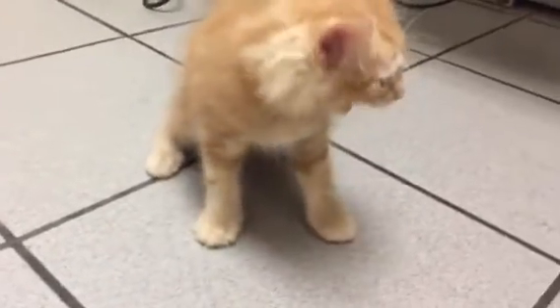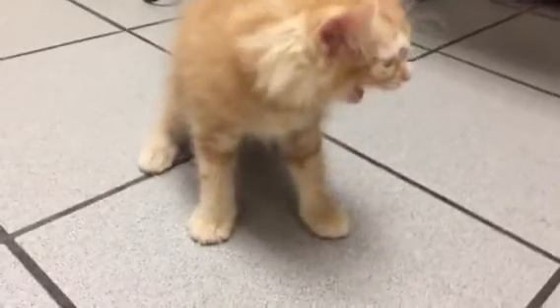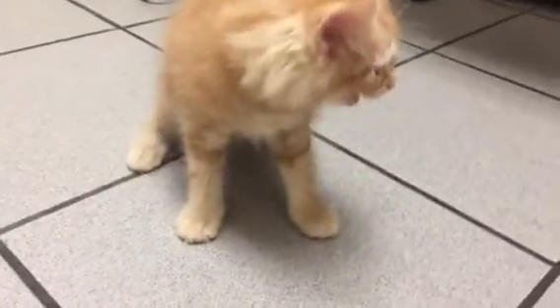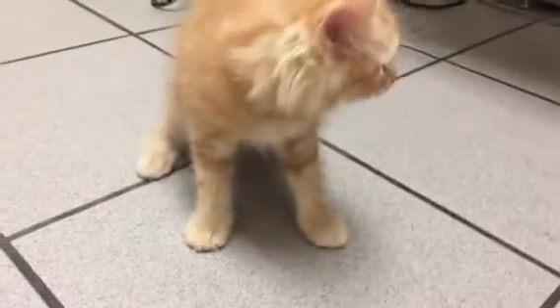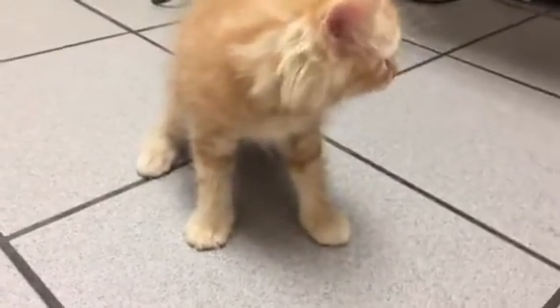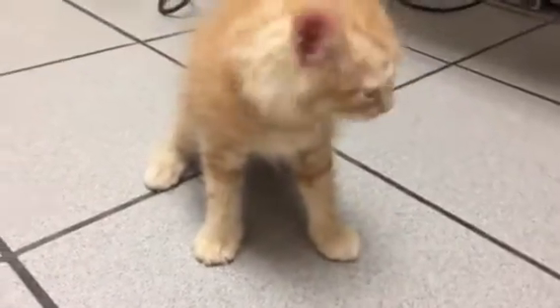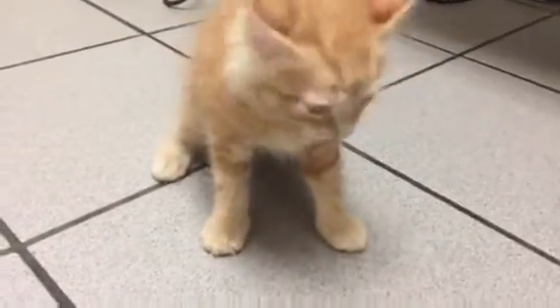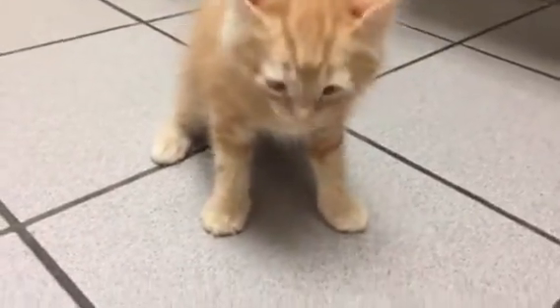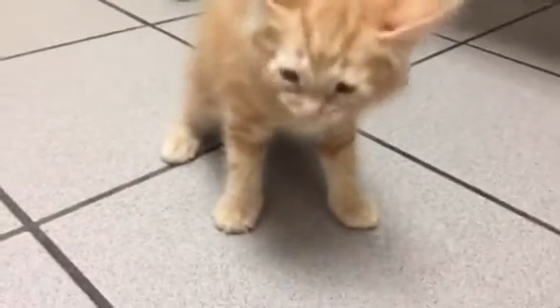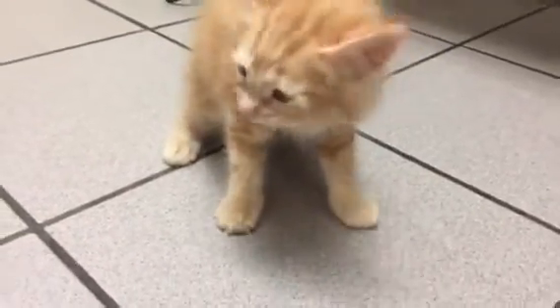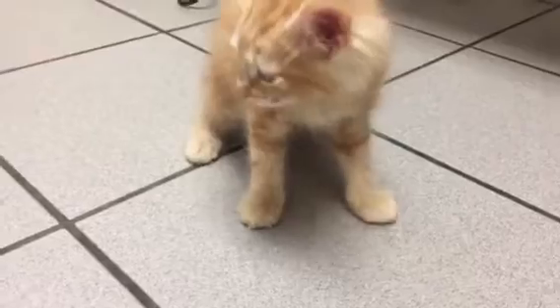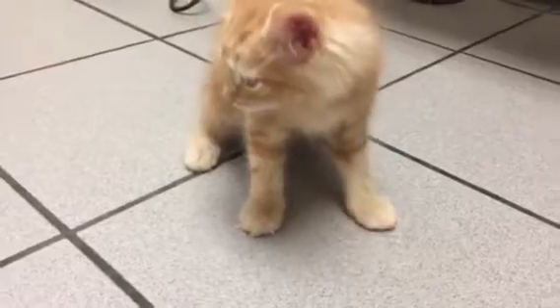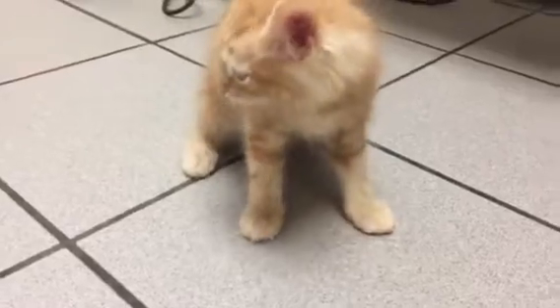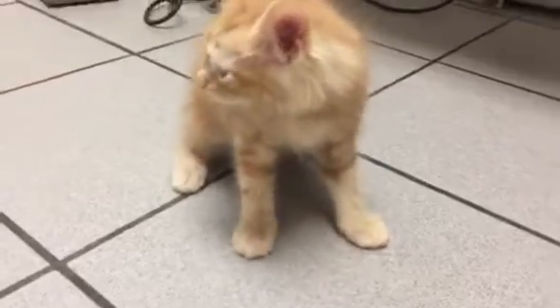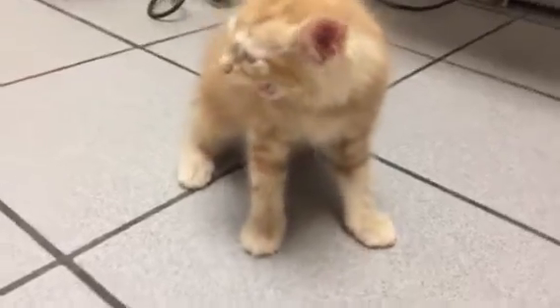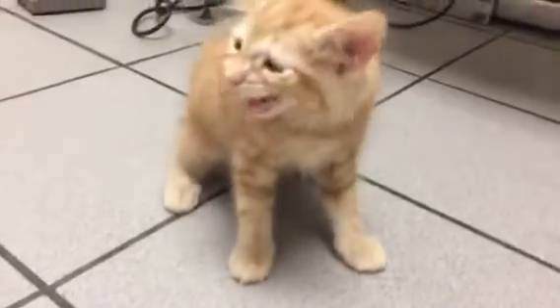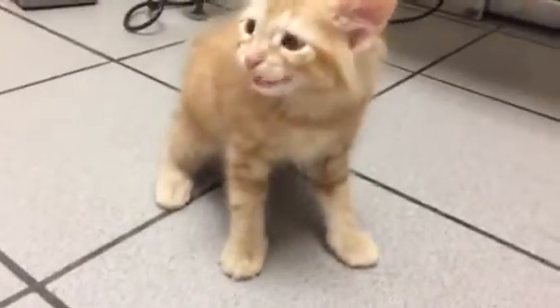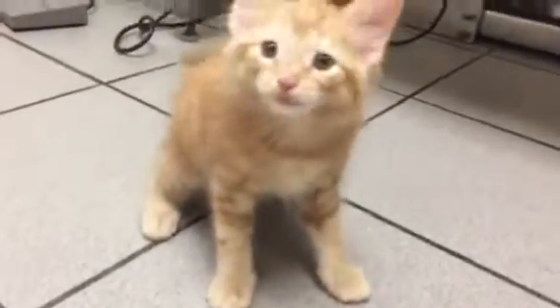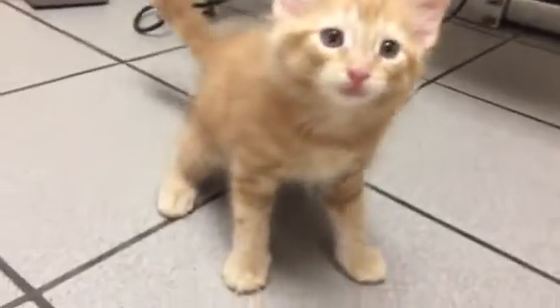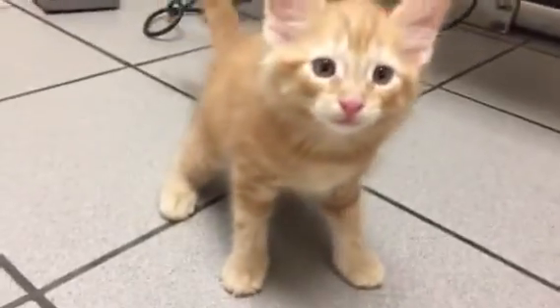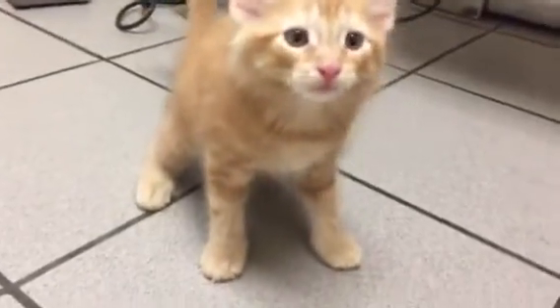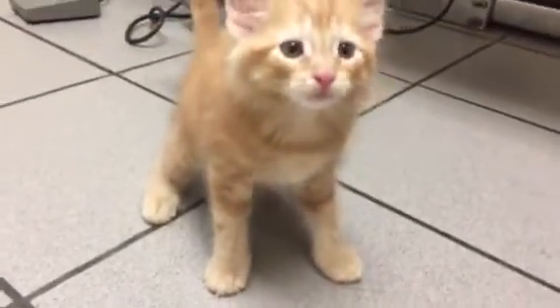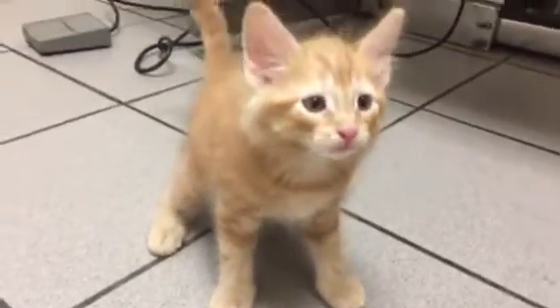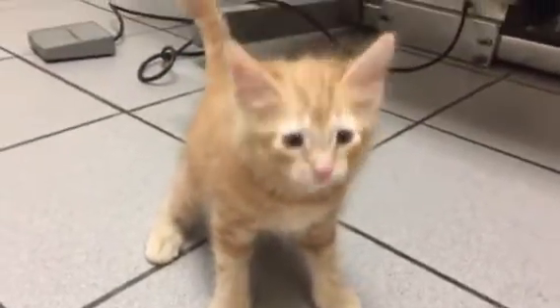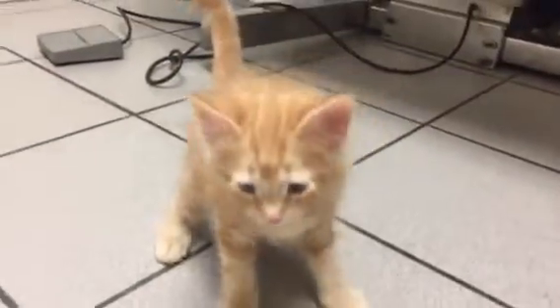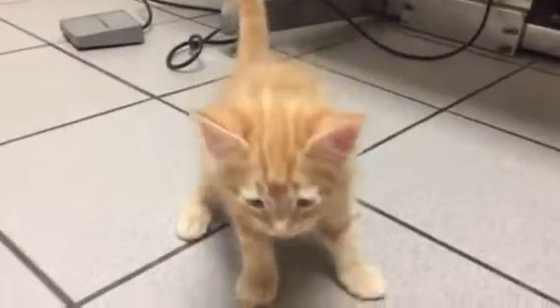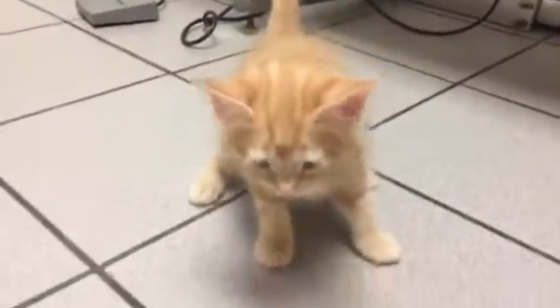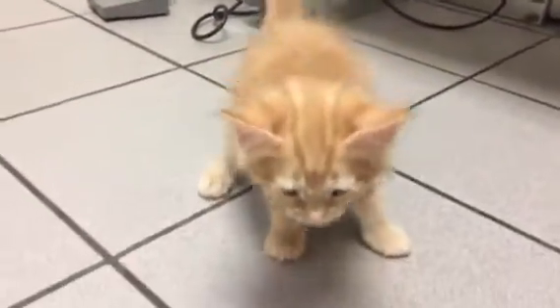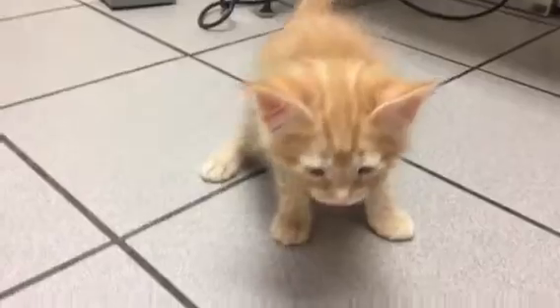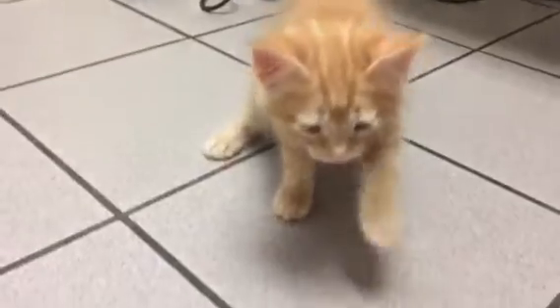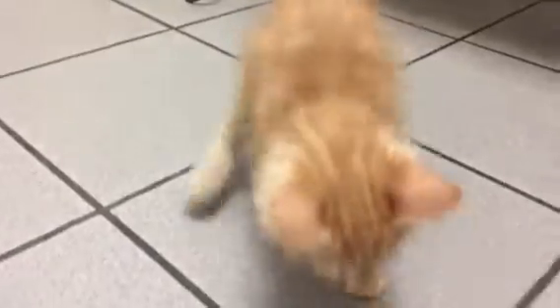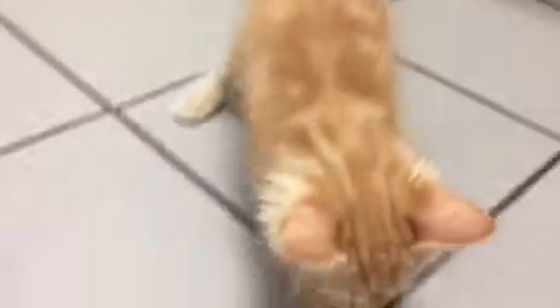He is a kitten with CH, or cerebellar hypoplasia. Very typical, he has the intention tremors, so he's a little wobbly, a little ataxic.